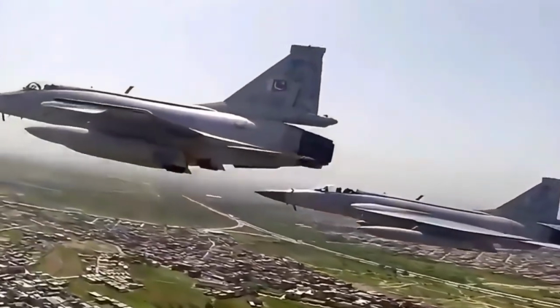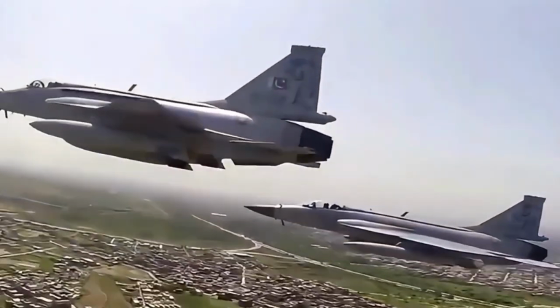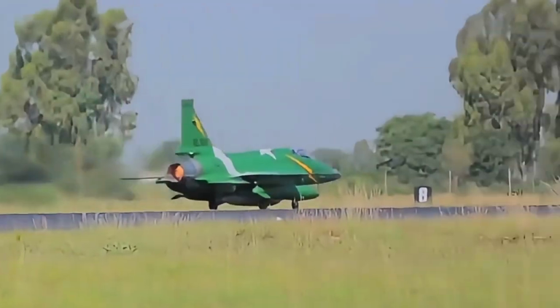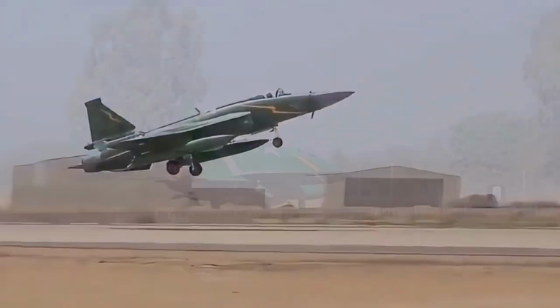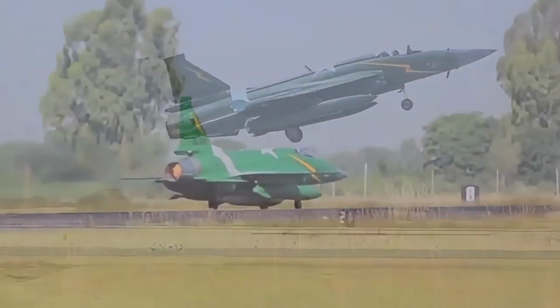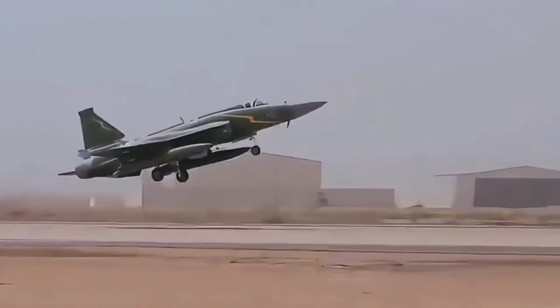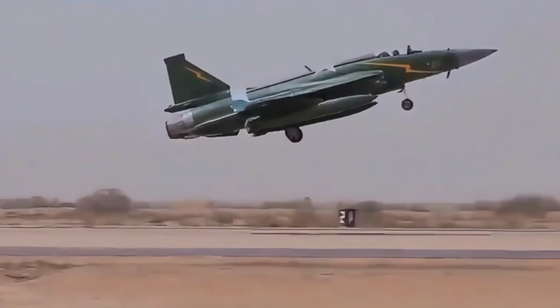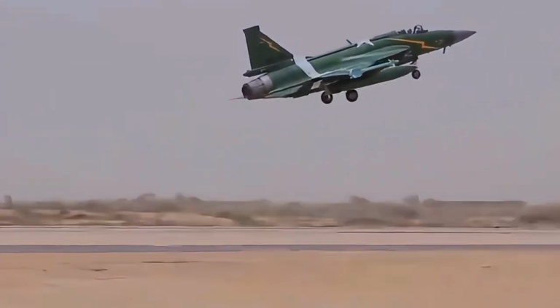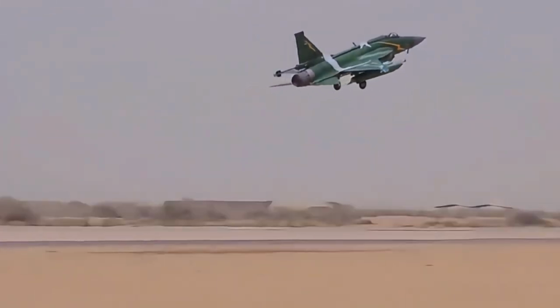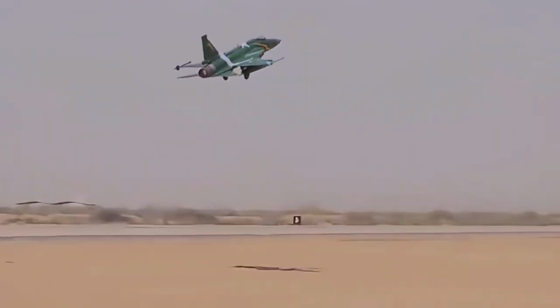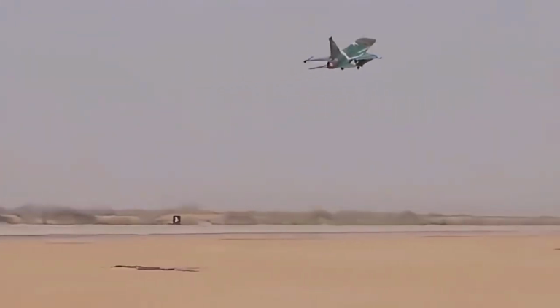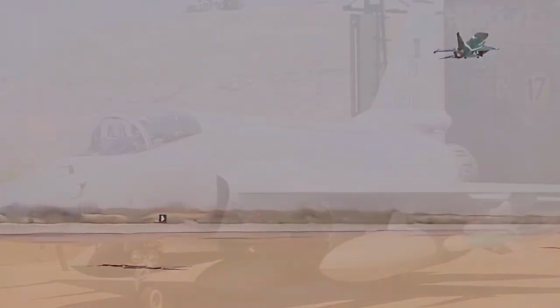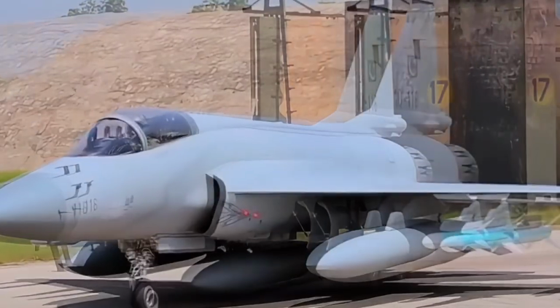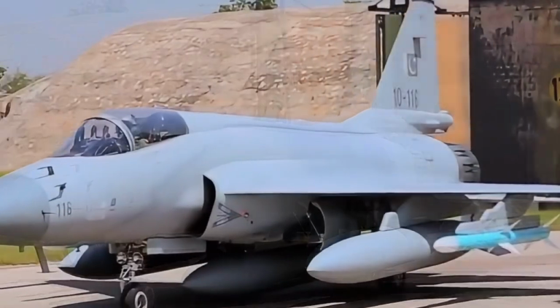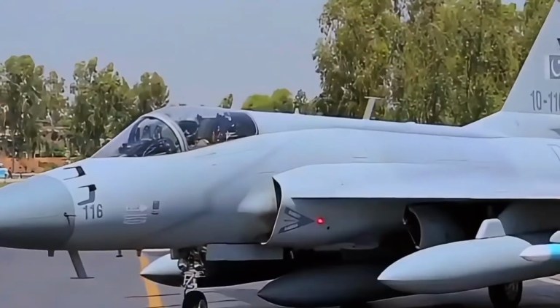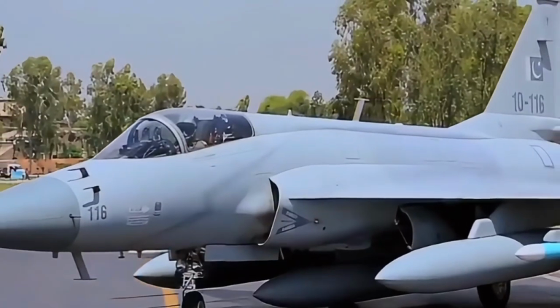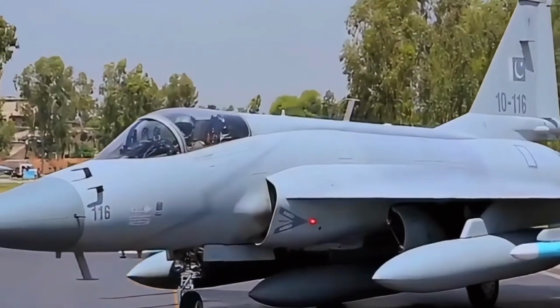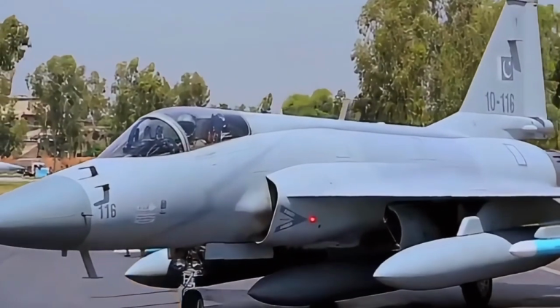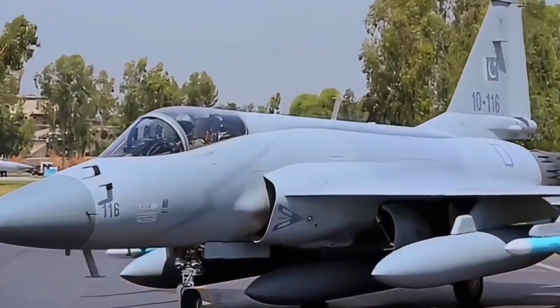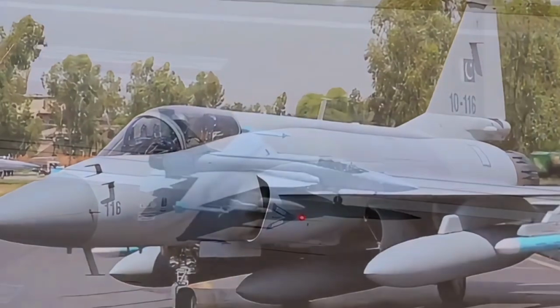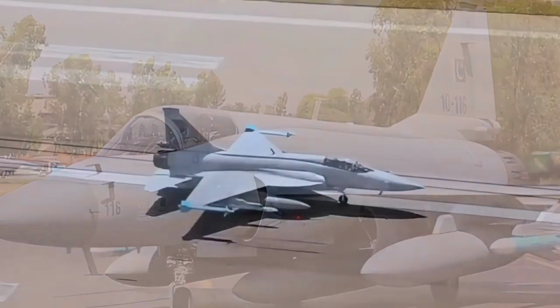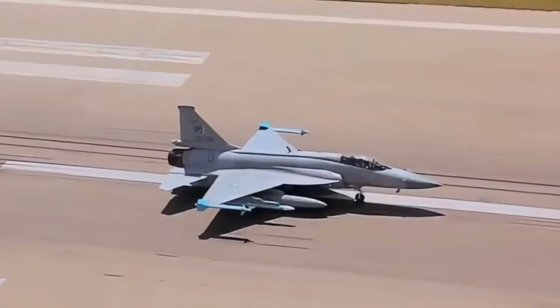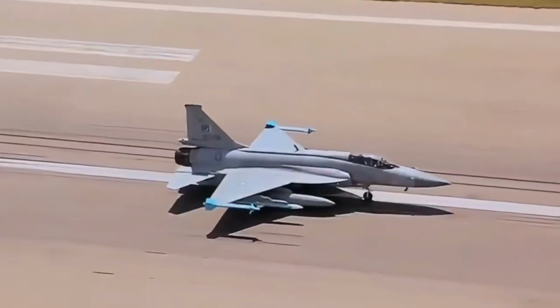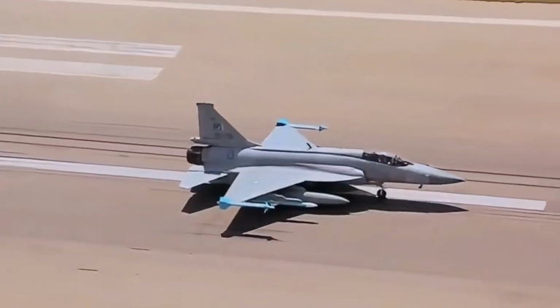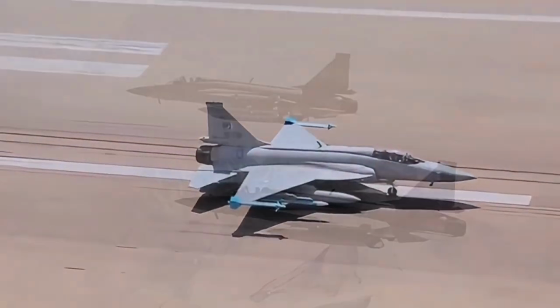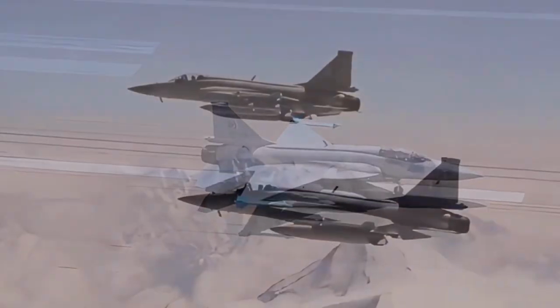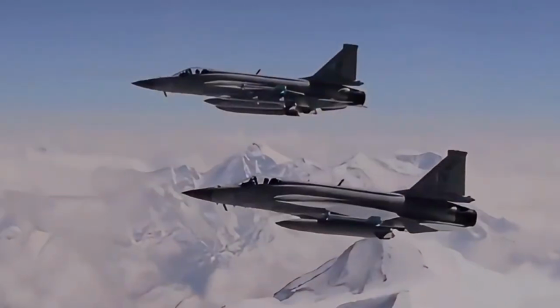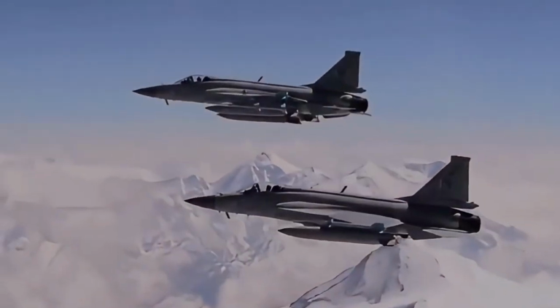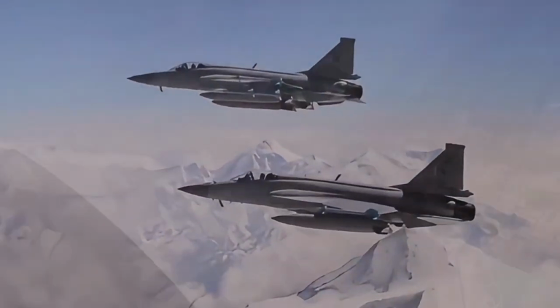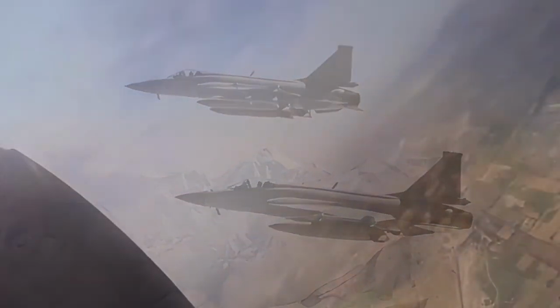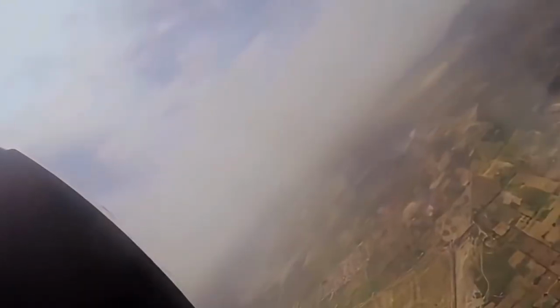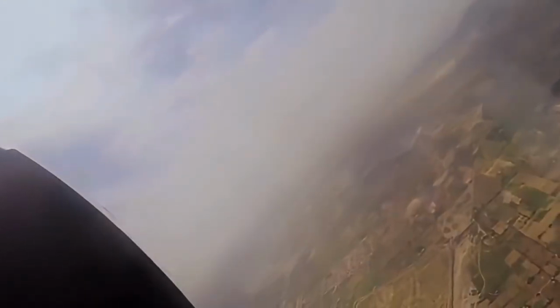We hope you found this comparison insightful. Let us know in the comments which jet fighter you think has the edge. Don't forget to like, share, and subscribe for more military analysis and comparison videos. Thanks for watching, and we'll see you in the next video.